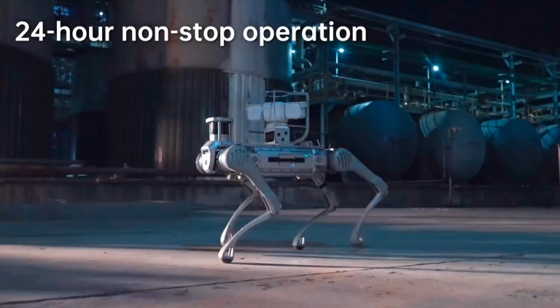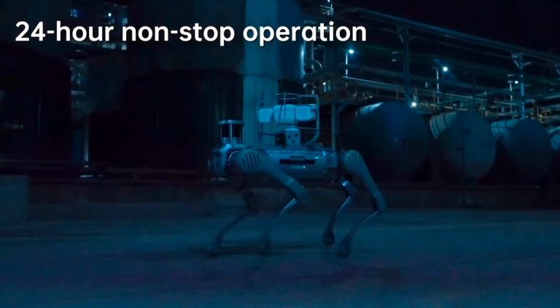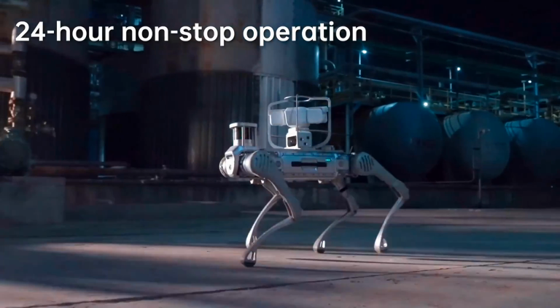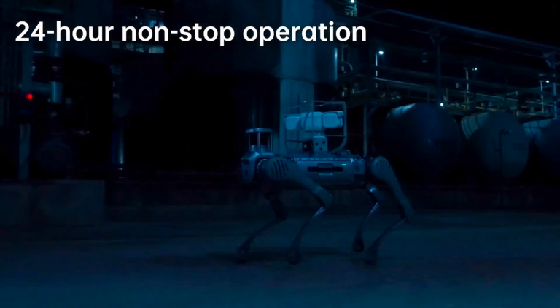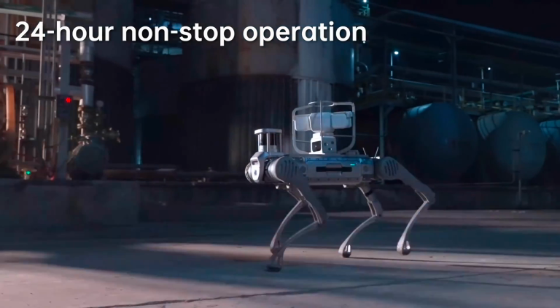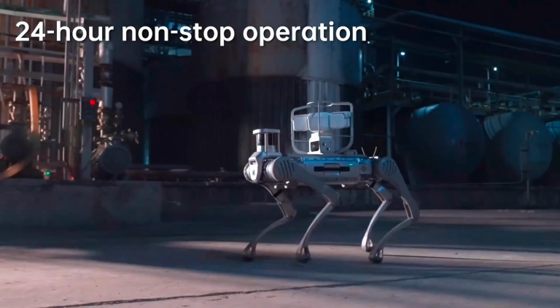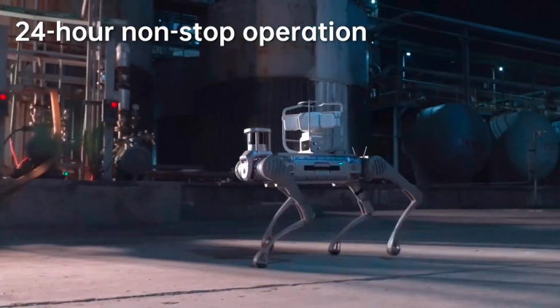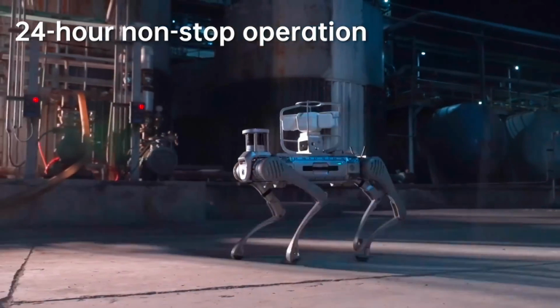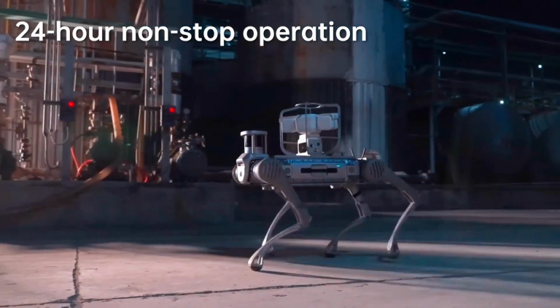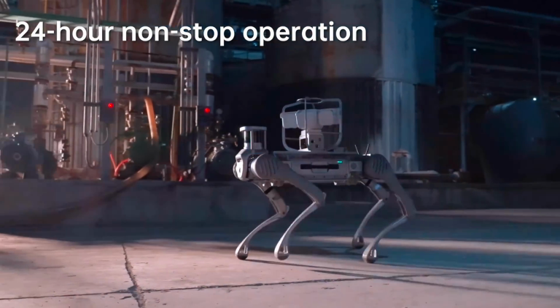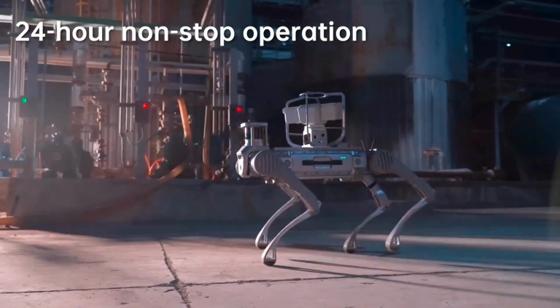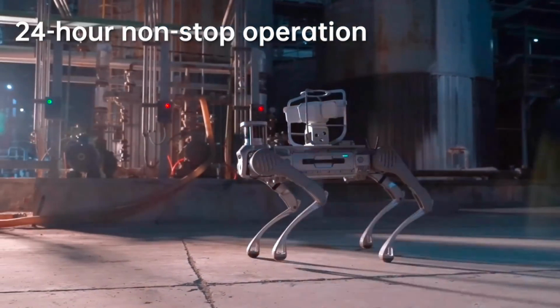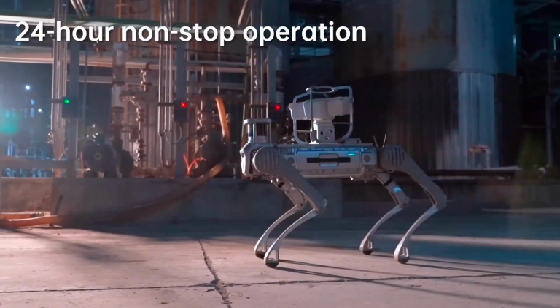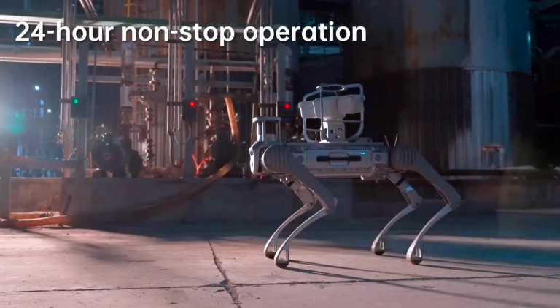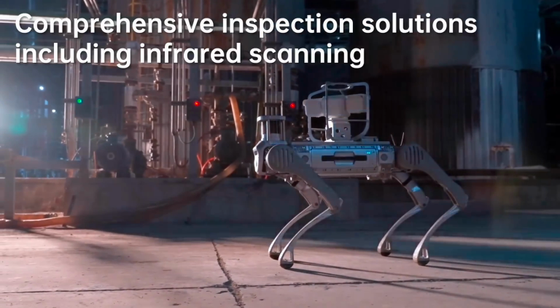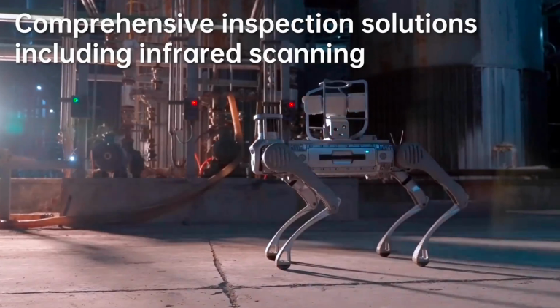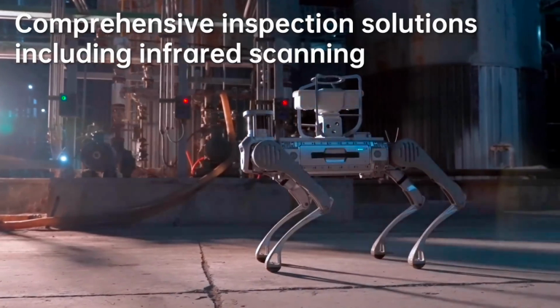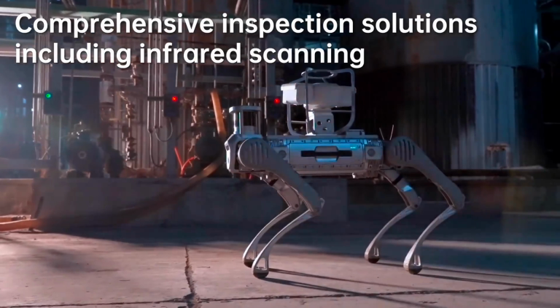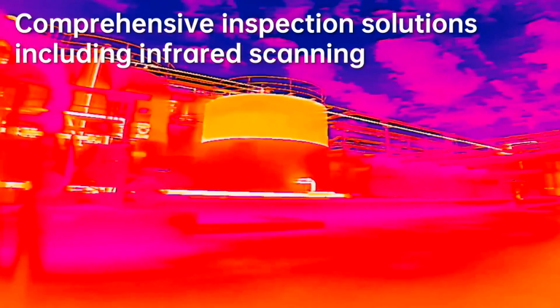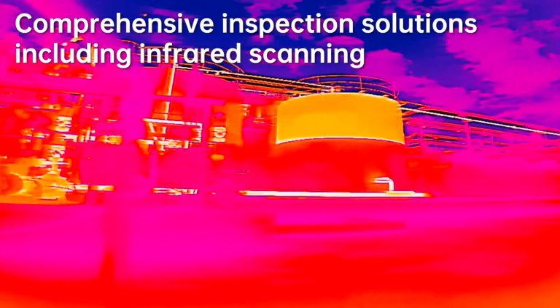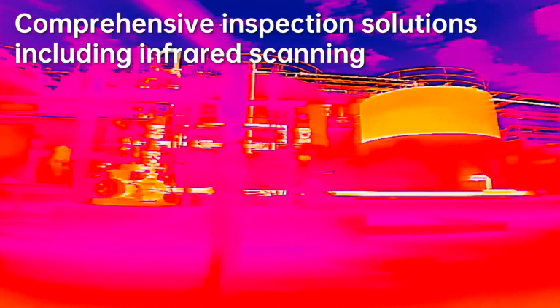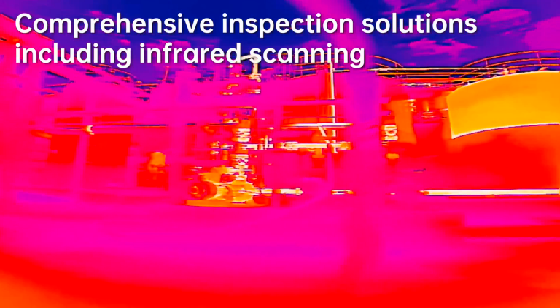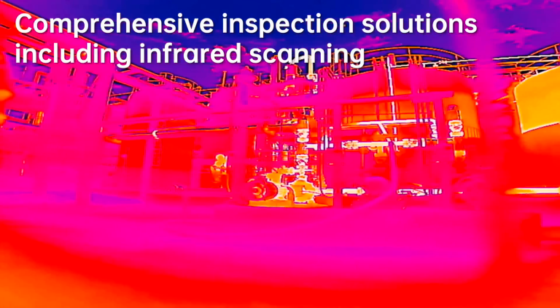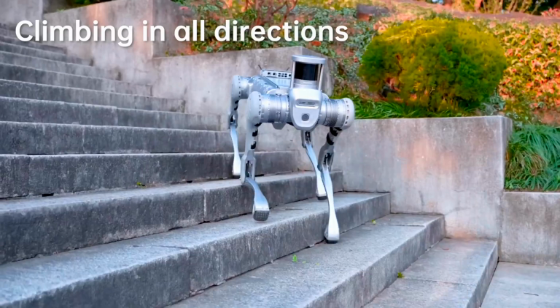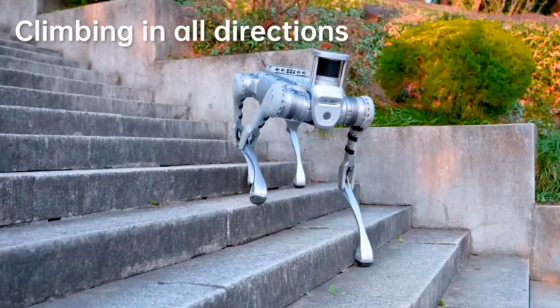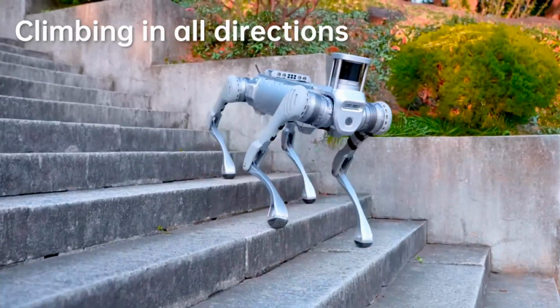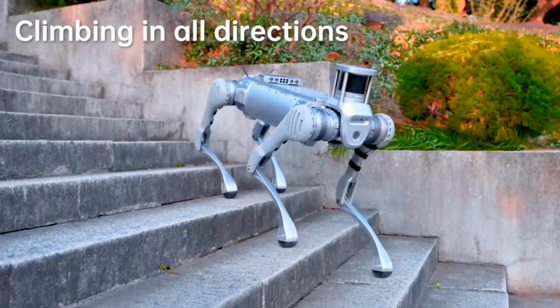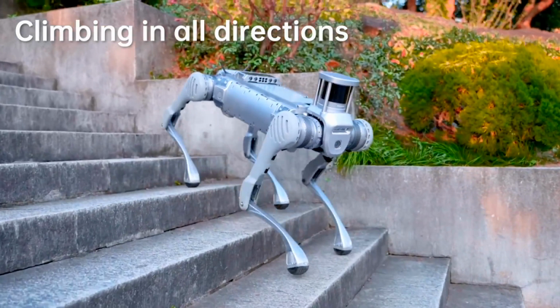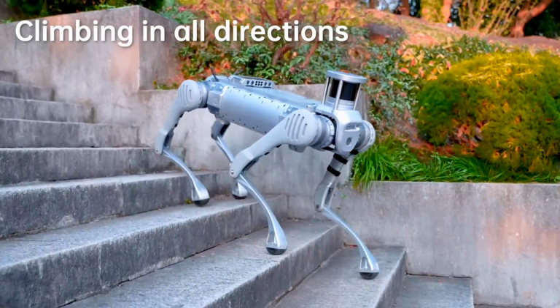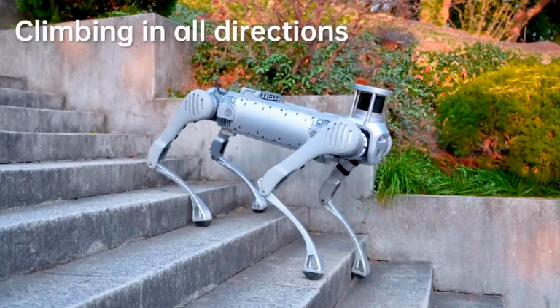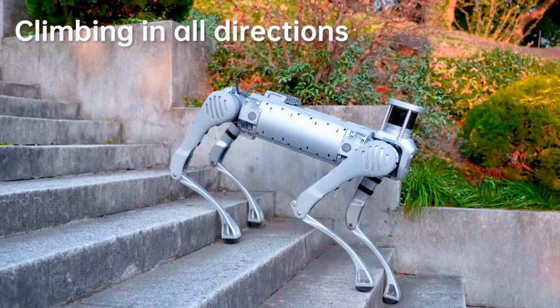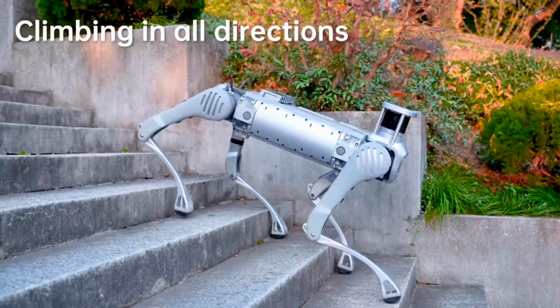The robot utilizes a combination of two HD optical cameras, two depth-sensing cameras, and a LiDAR module to sense its surroundings, allowing it to autonomously make its way across rugged, uneven terrain.